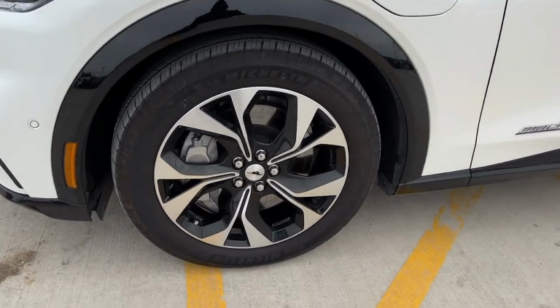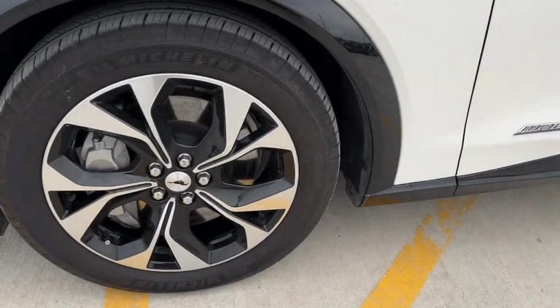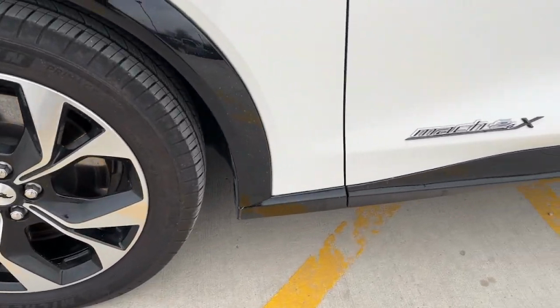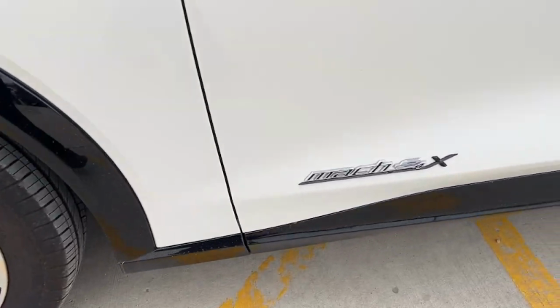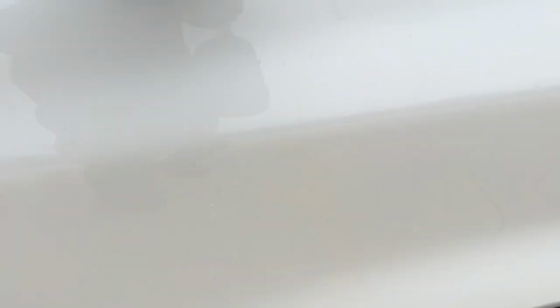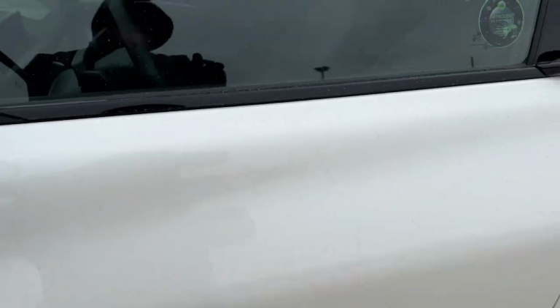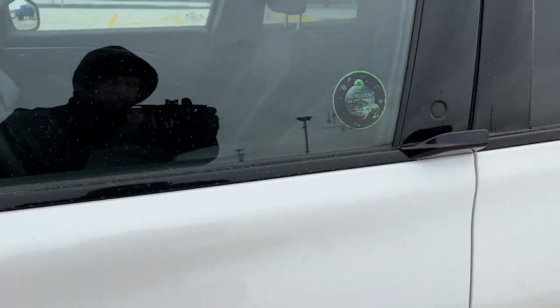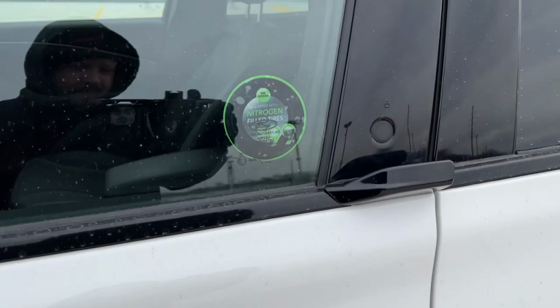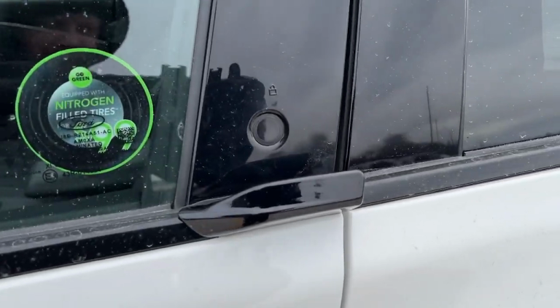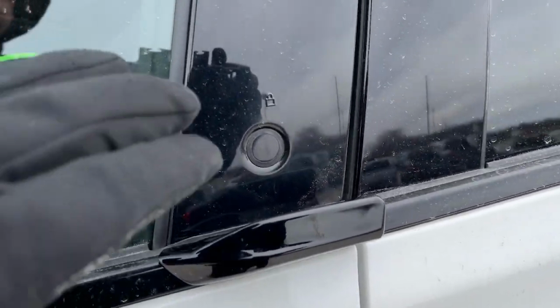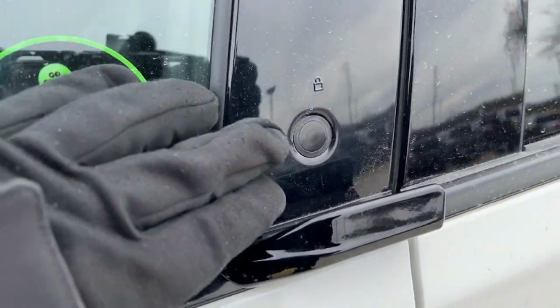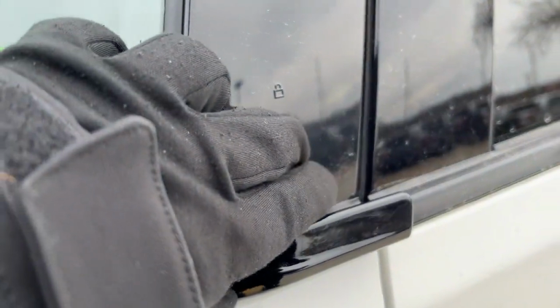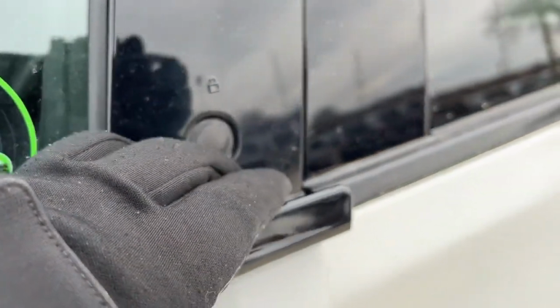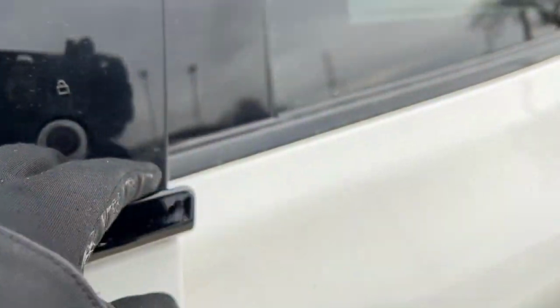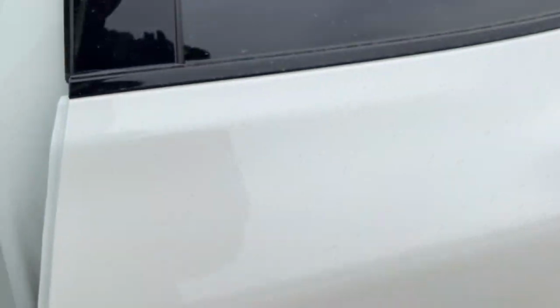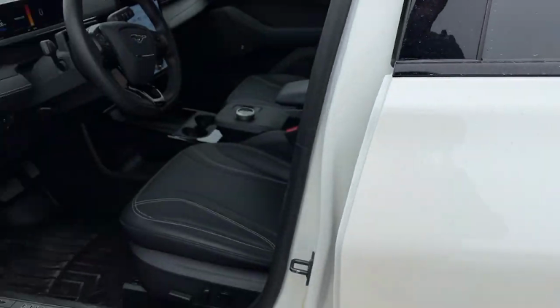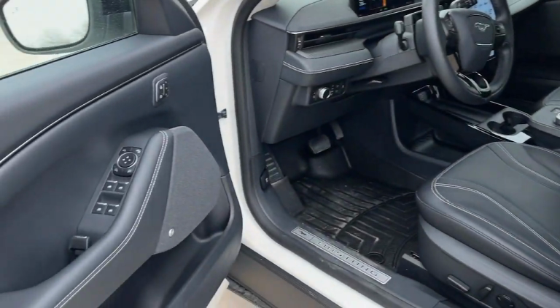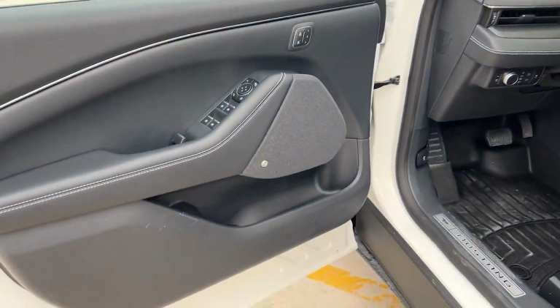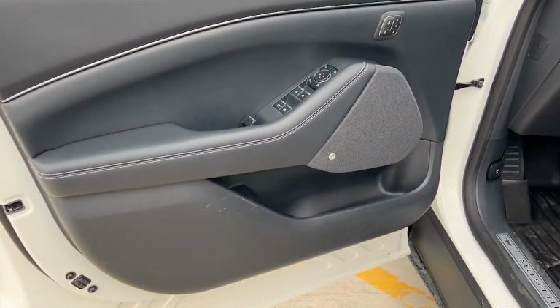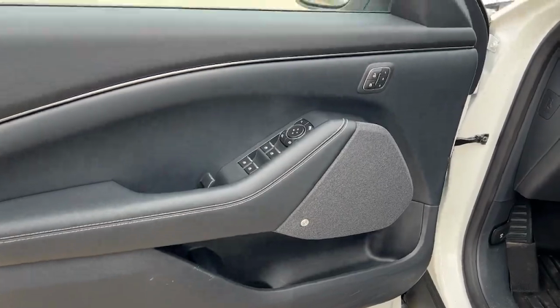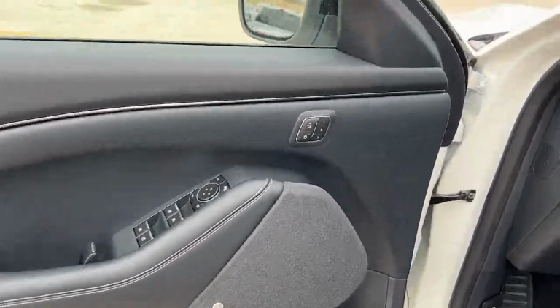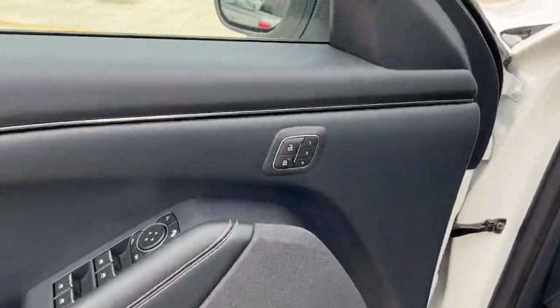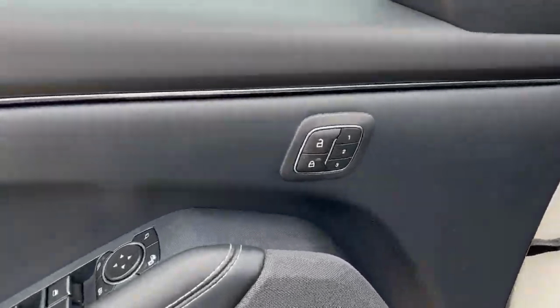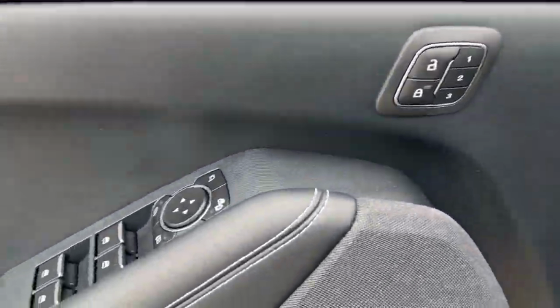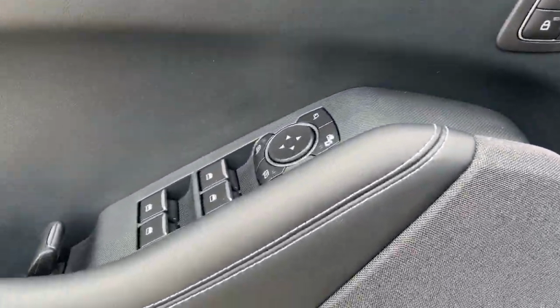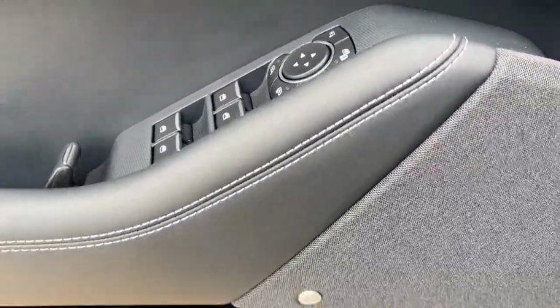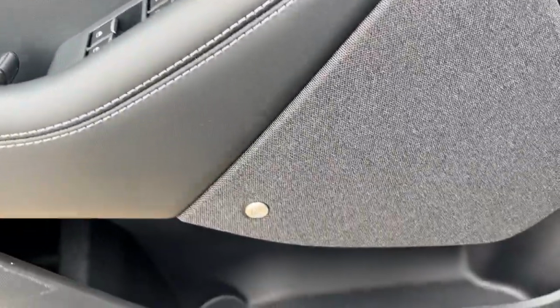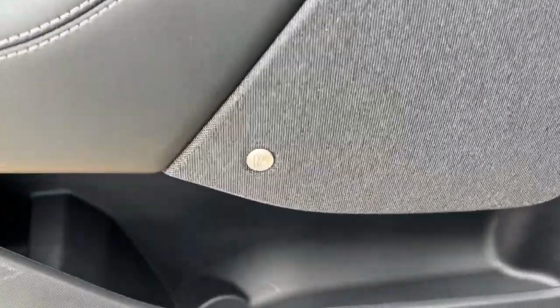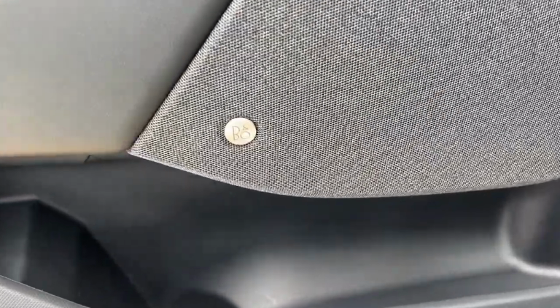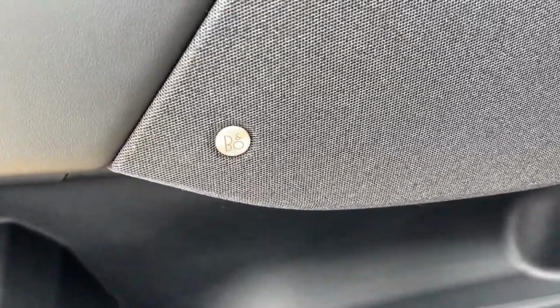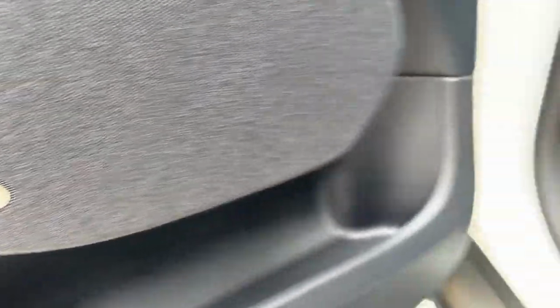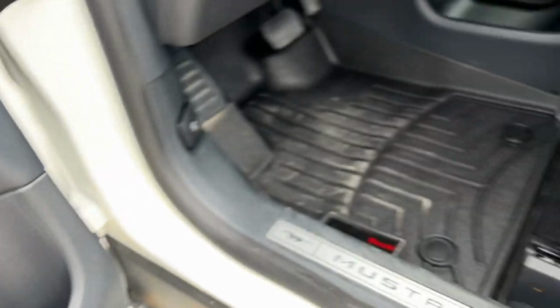This stylish Mustang Mach-E offers athletic performance, a spacious, luxurious cabin loaded with tech-savvy features, ample cargo space, an impressive range and easy charging, all at a surprisingly affordable price.